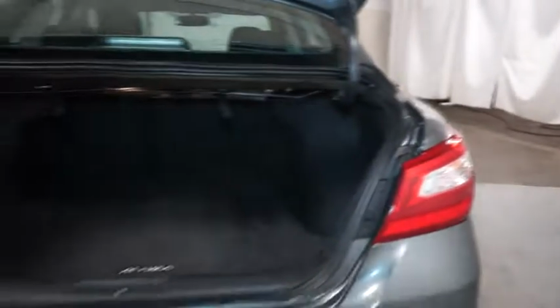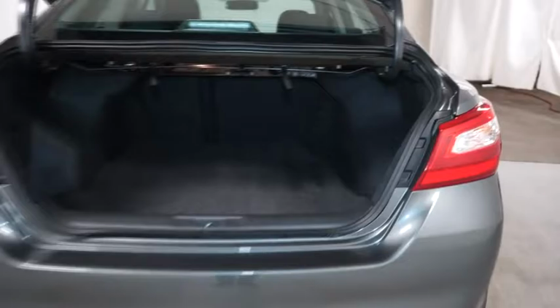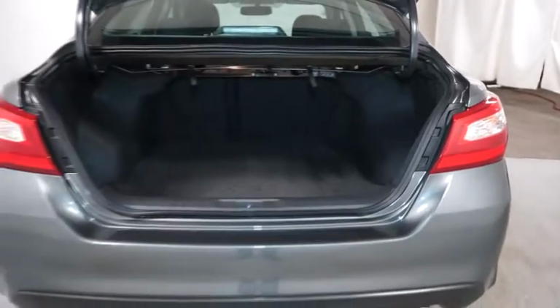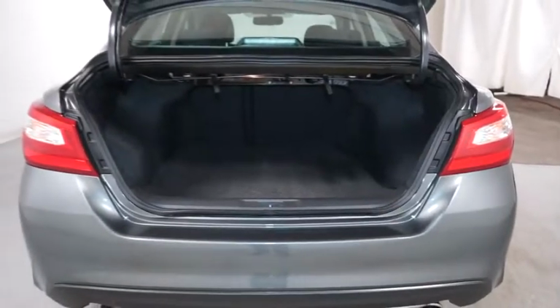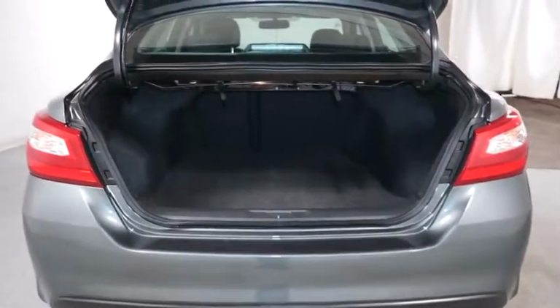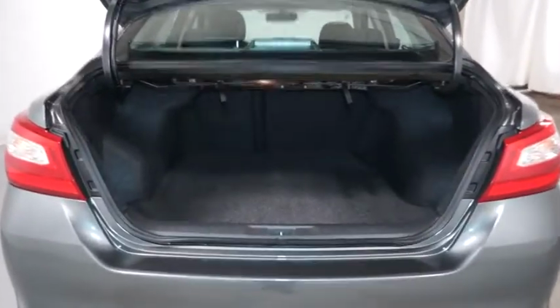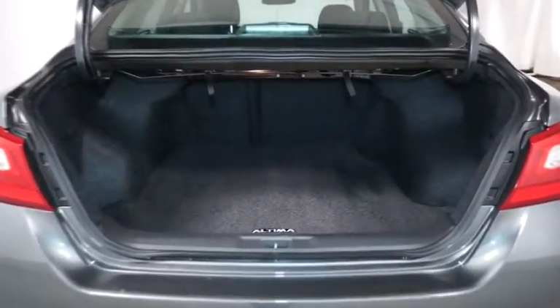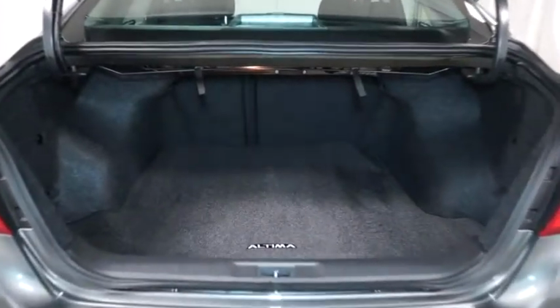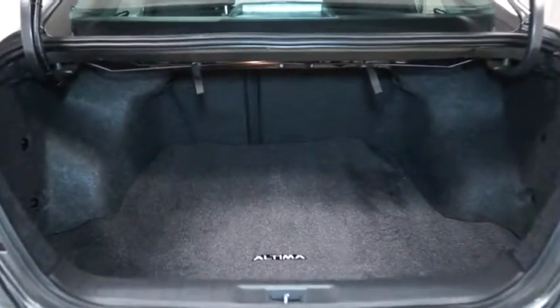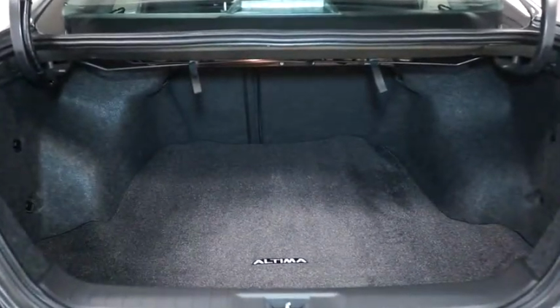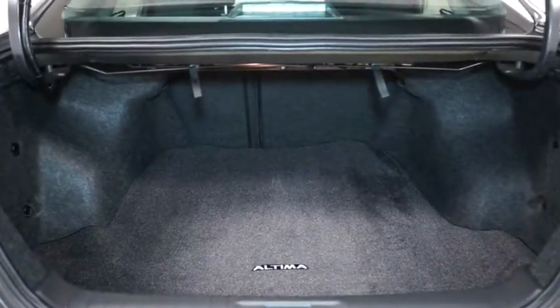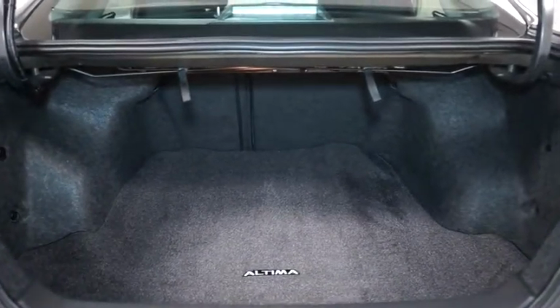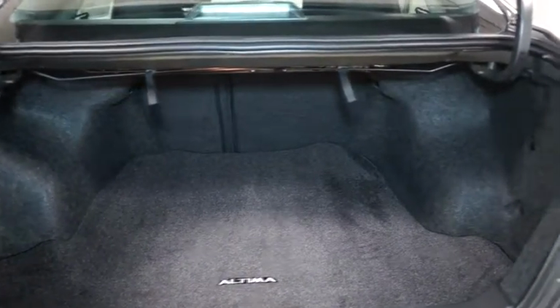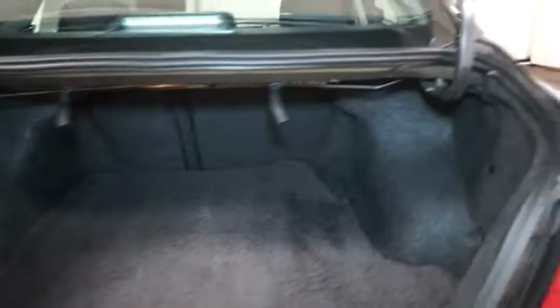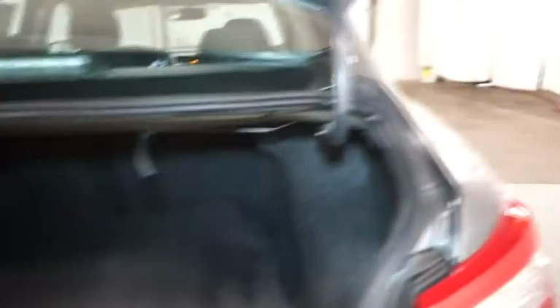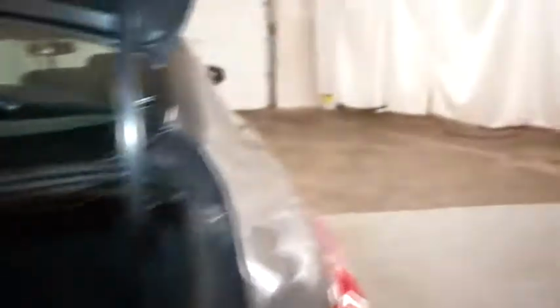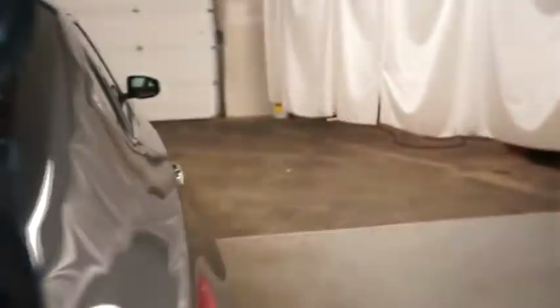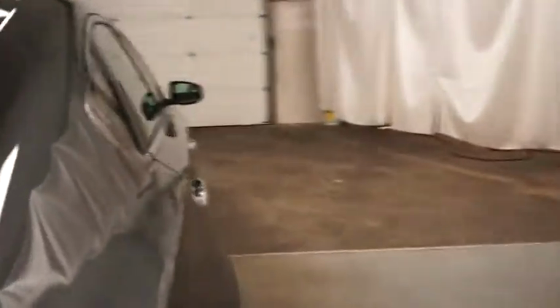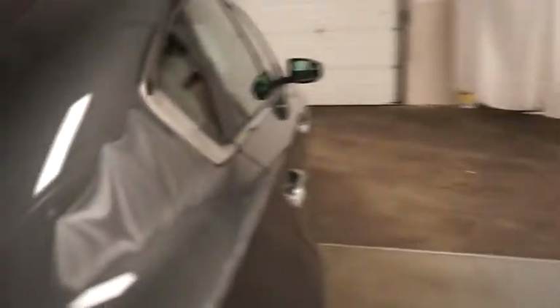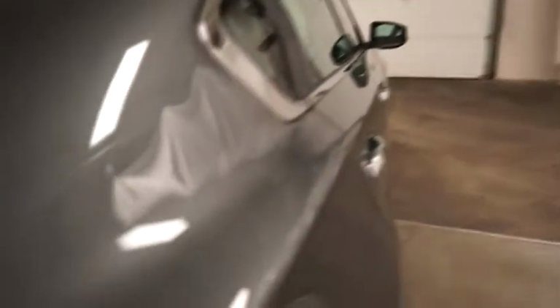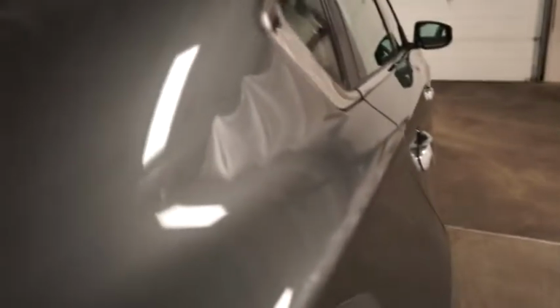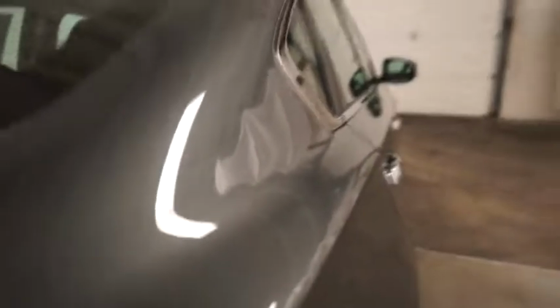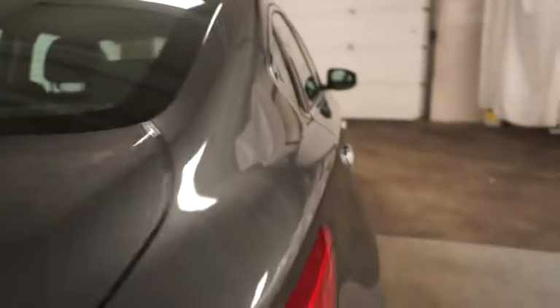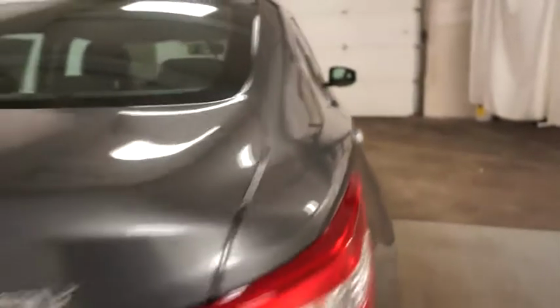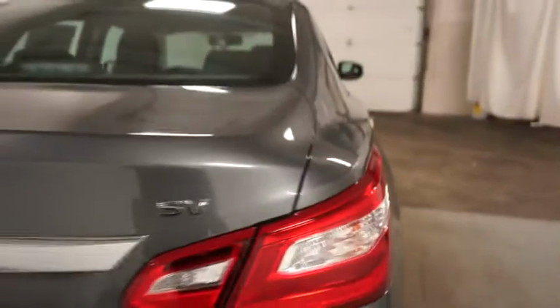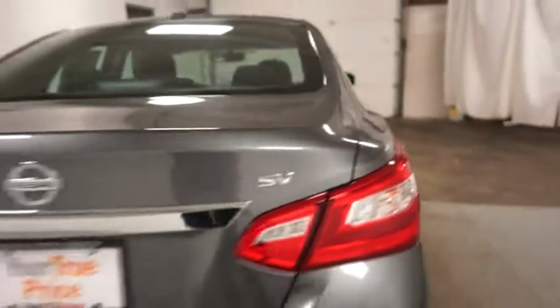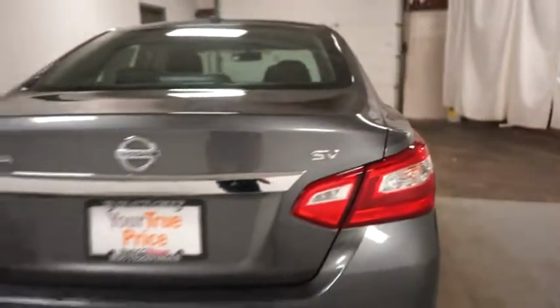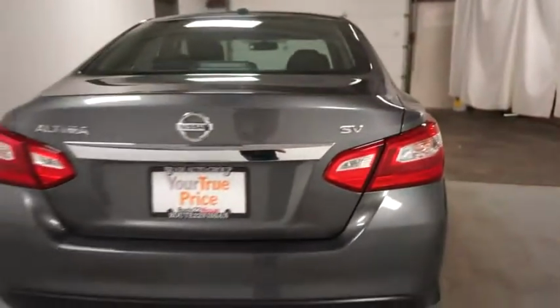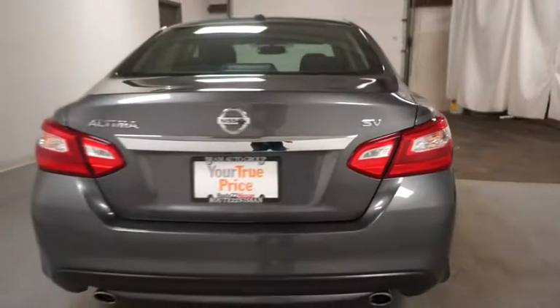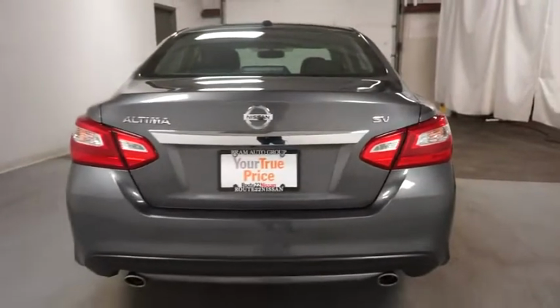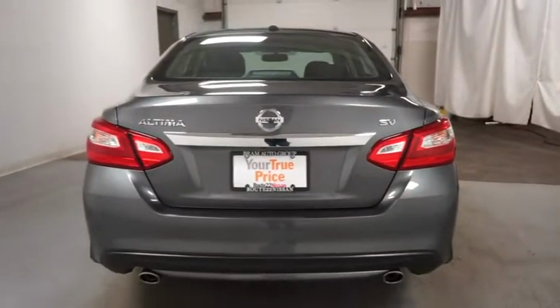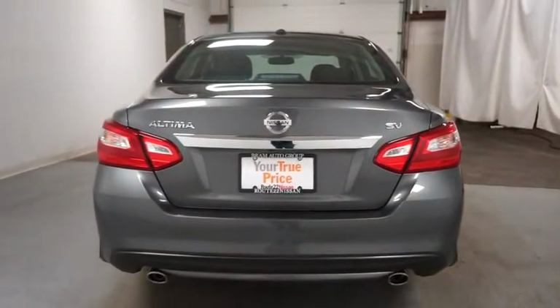Tachometer, outside temperature gauge, cloth seat trim, engine immobilizer, leather shift knob, power rear window sunshade. Take this vehicle for a spin and see why so many shoppers are now proud owners.